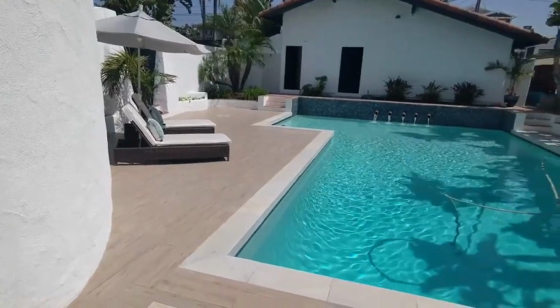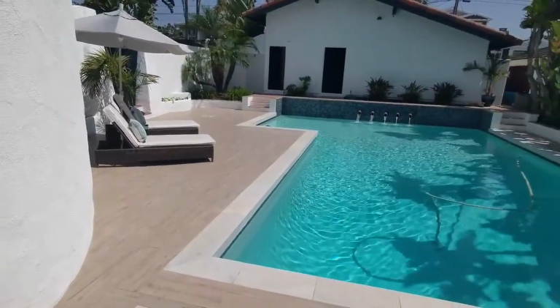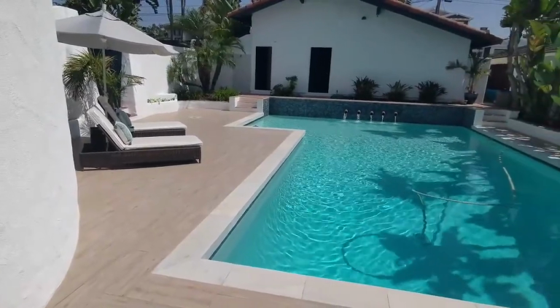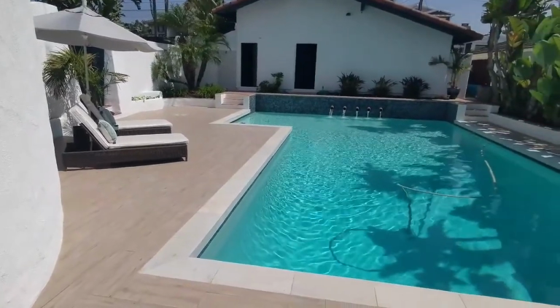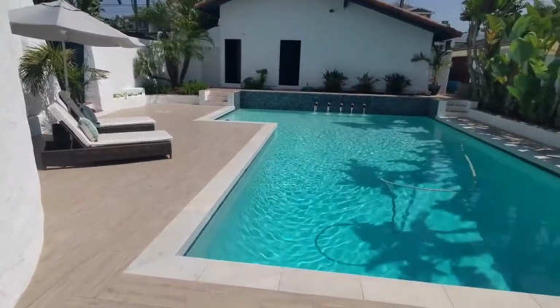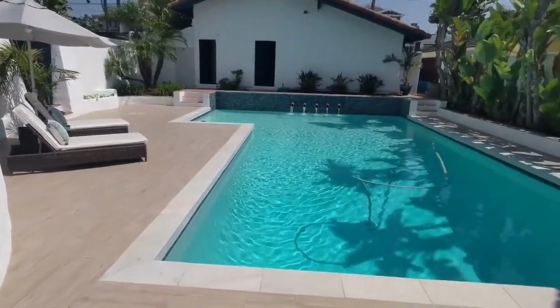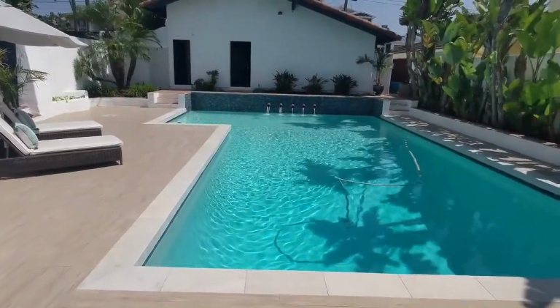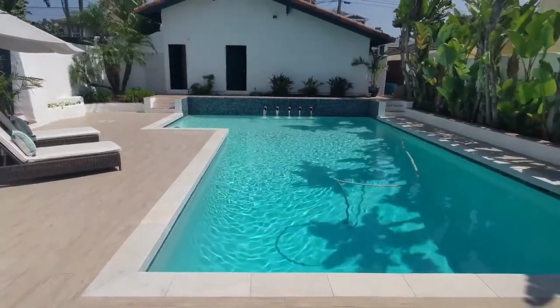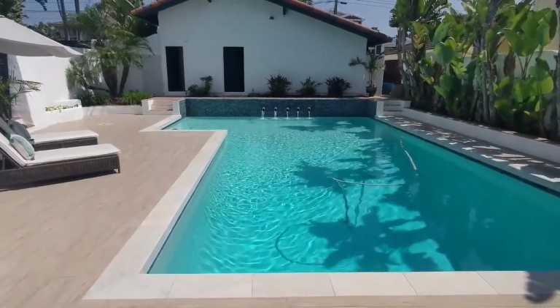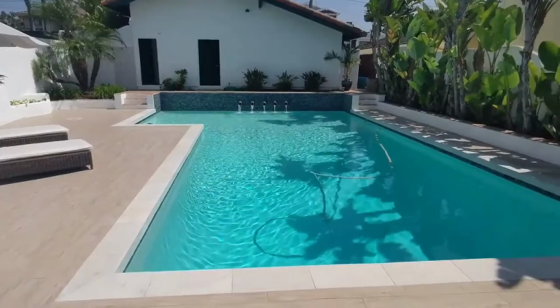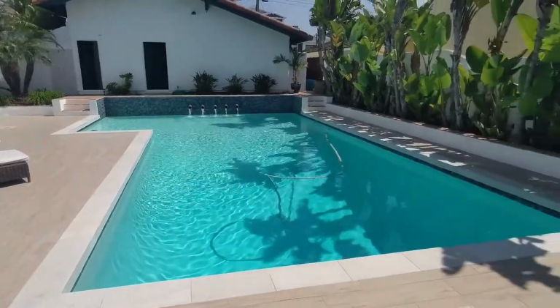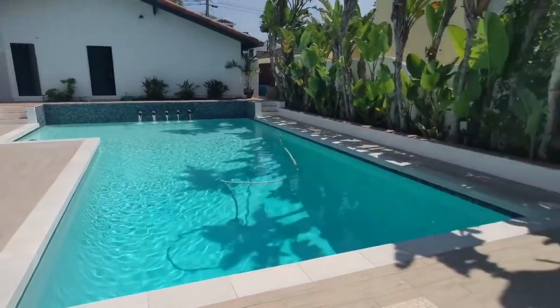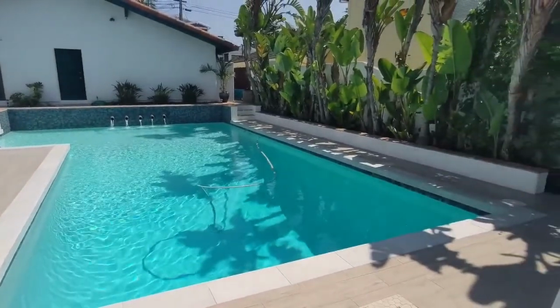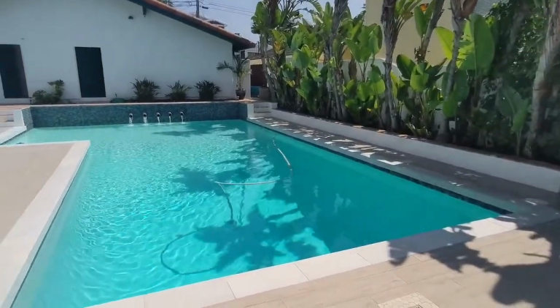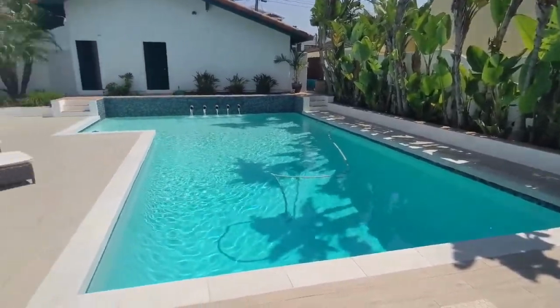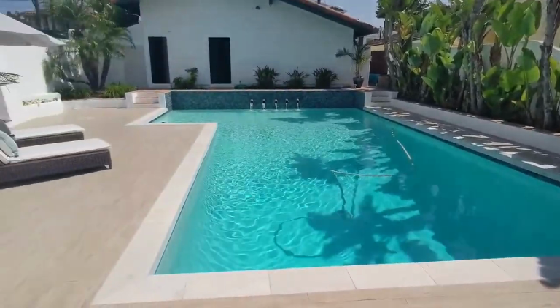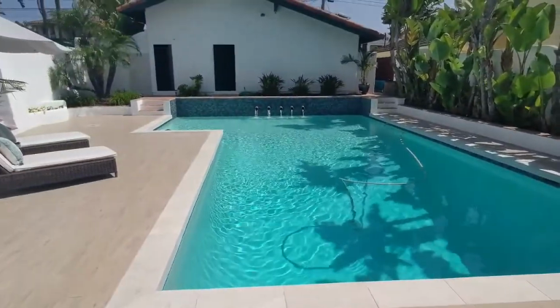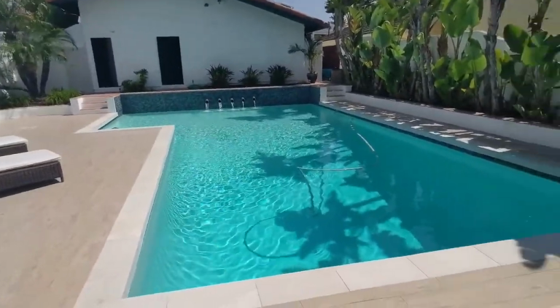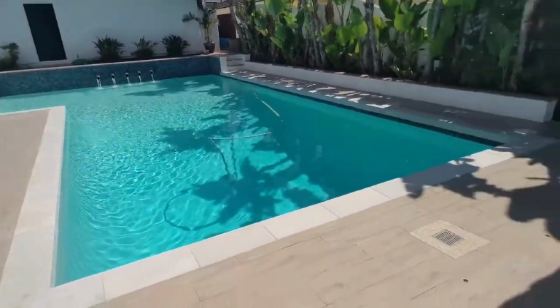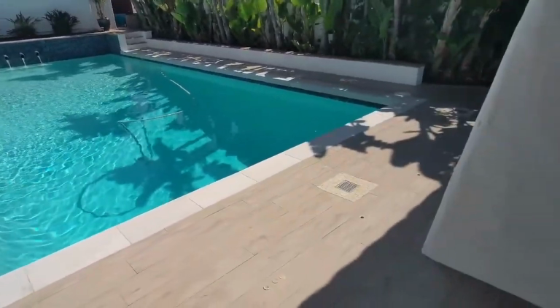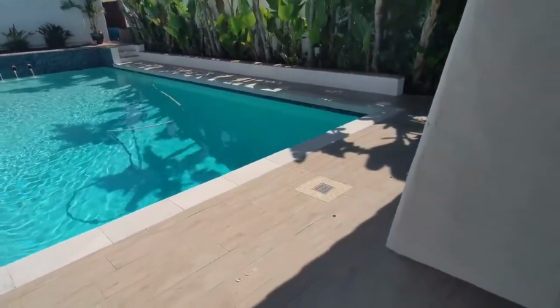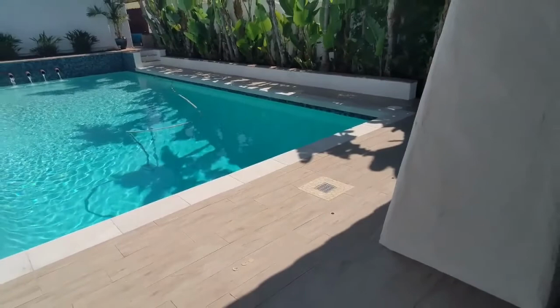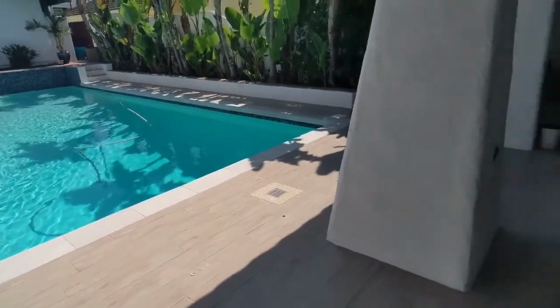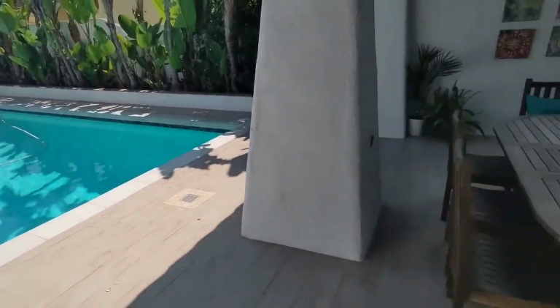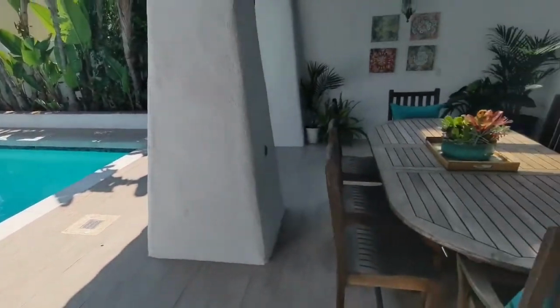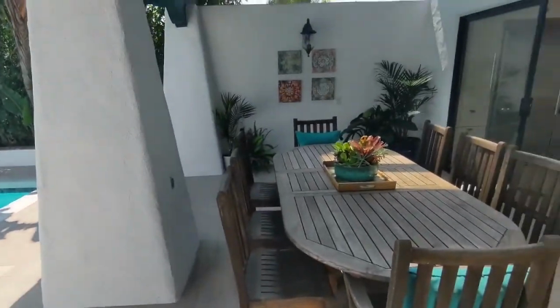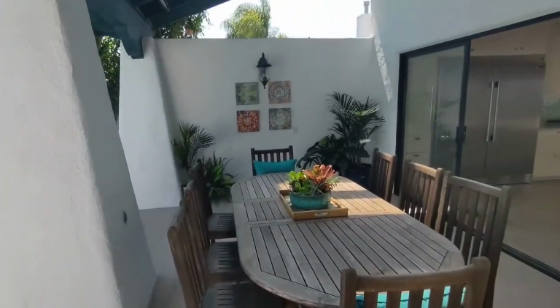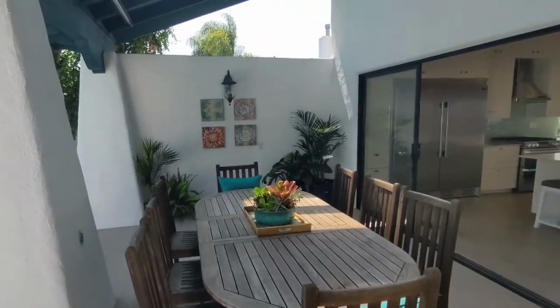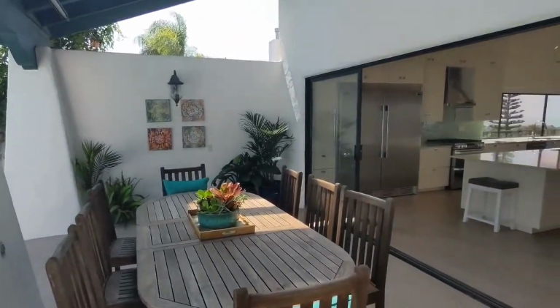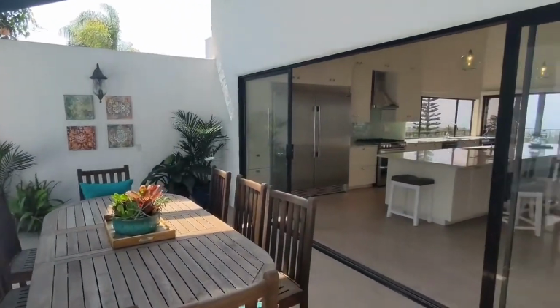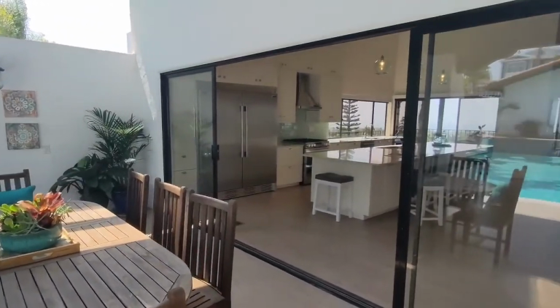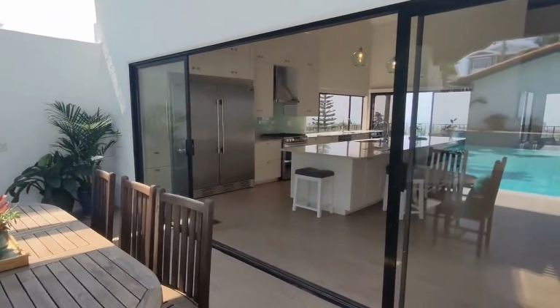Nice being able to get a full-size pool in the sun, included in an oceanview home. Some of them don't have enough room for that. Opens up nicely.